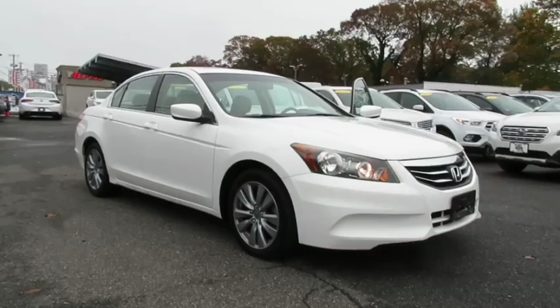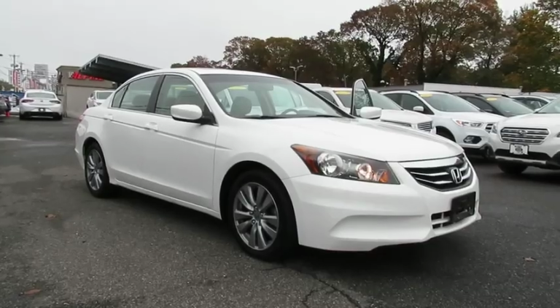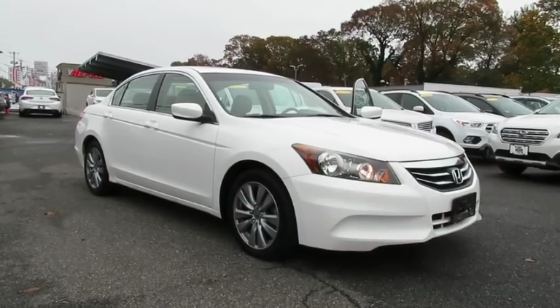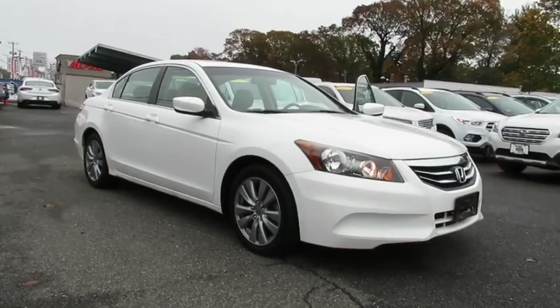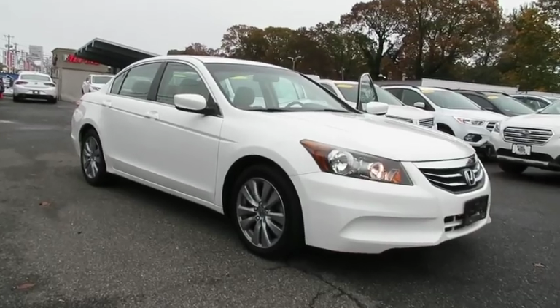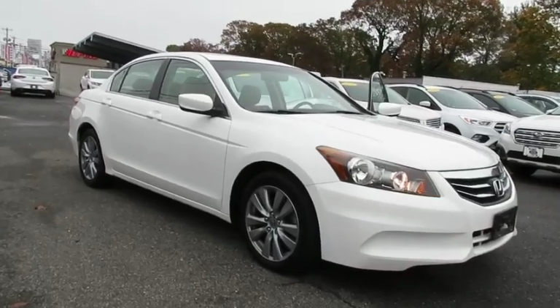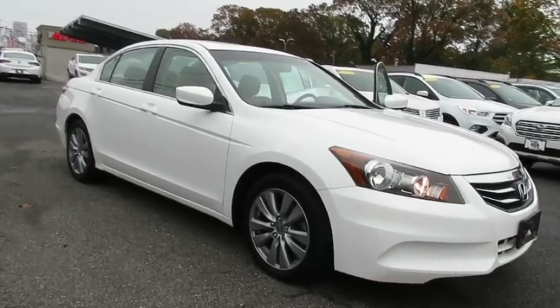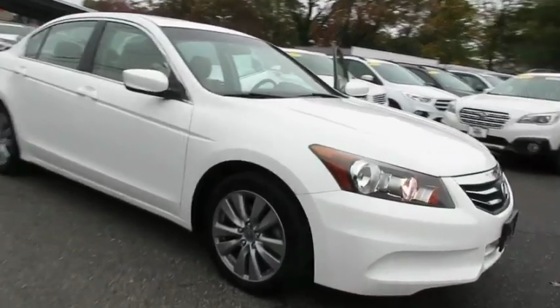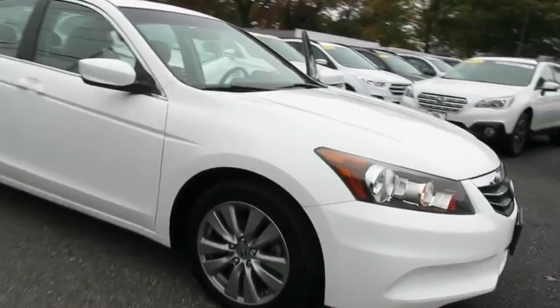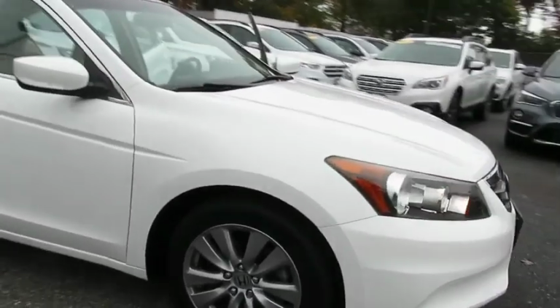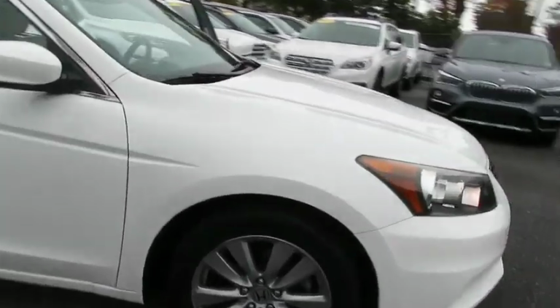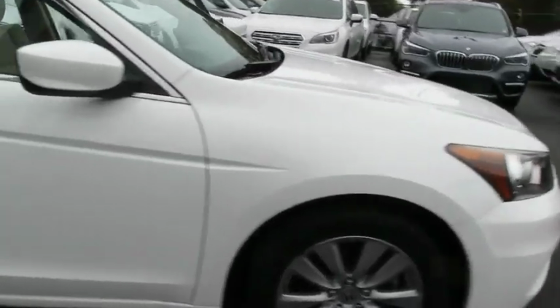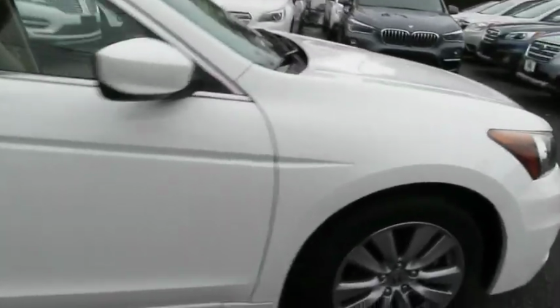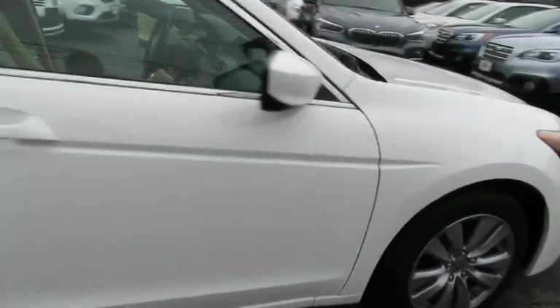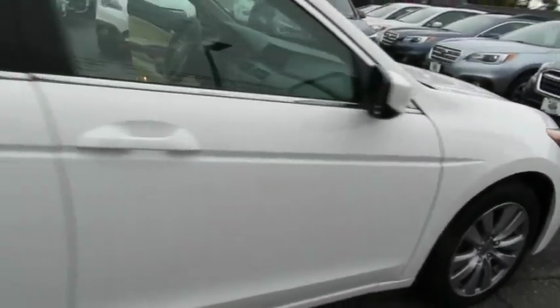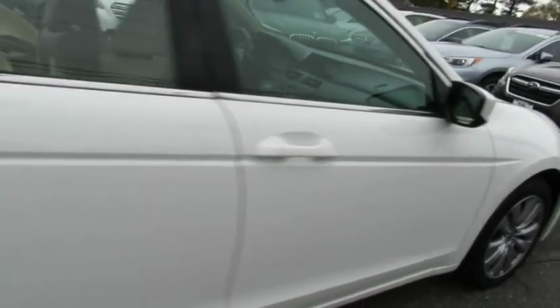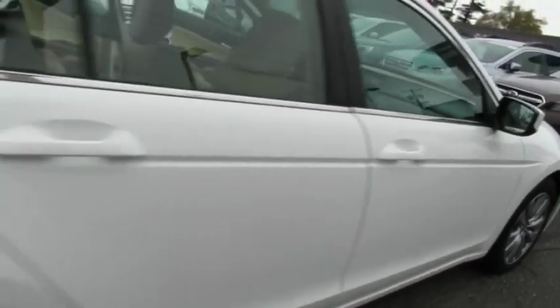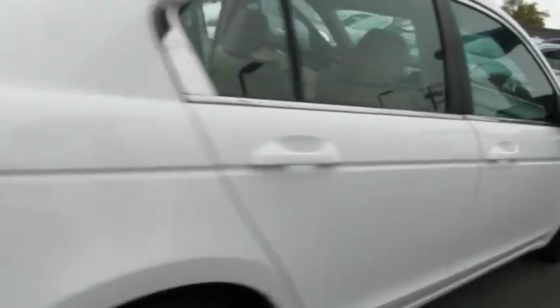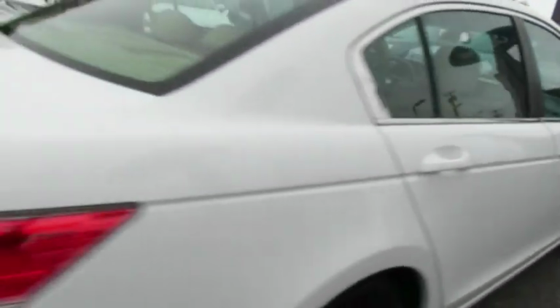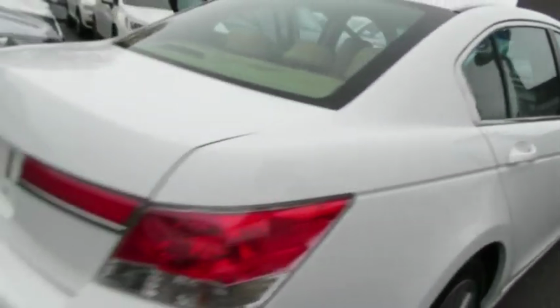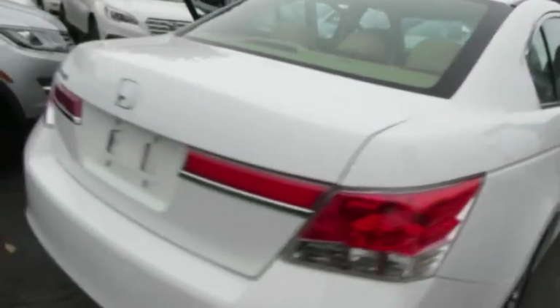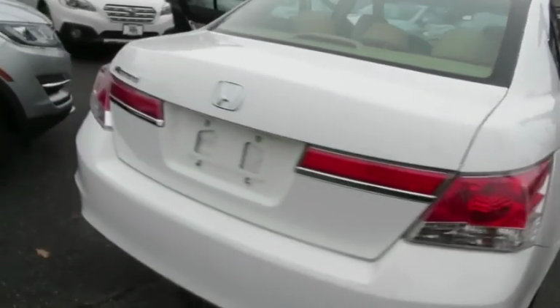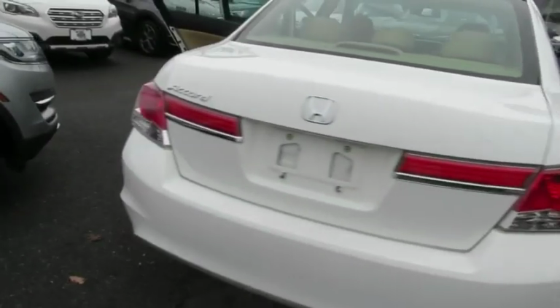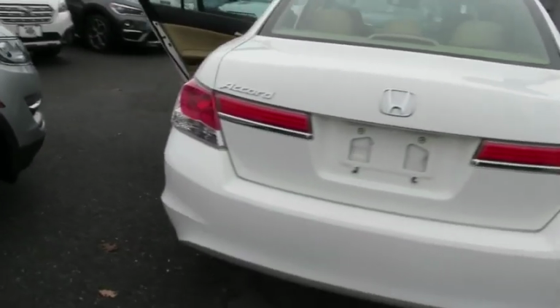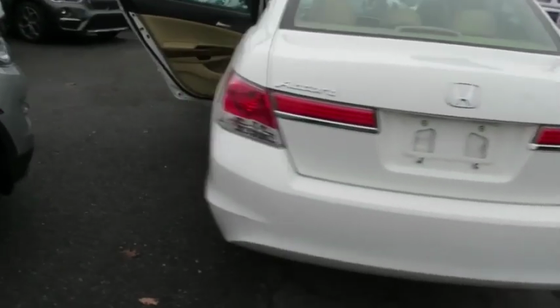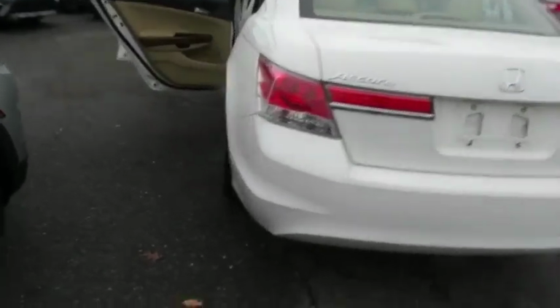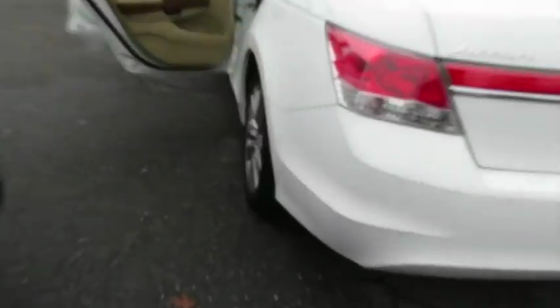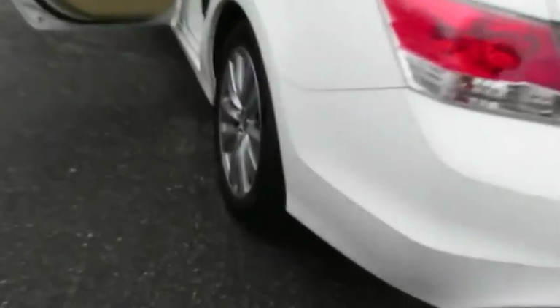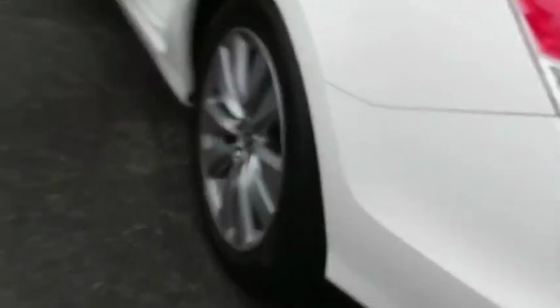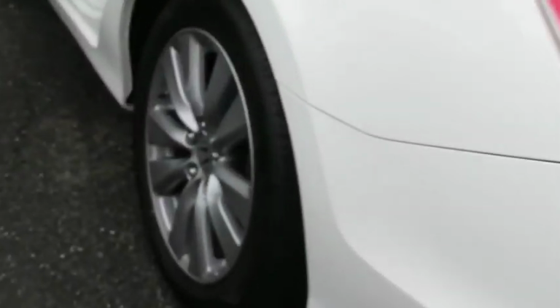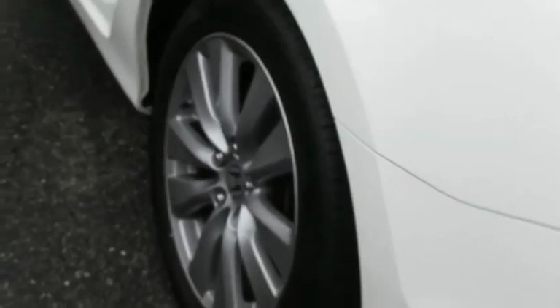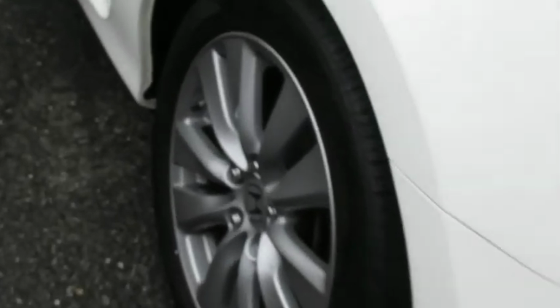Stop by and take a look at the 2012 Honda Accord — ingeniously simple, yet overflowing with luxury and technological creativity. All that and more in the Accord.